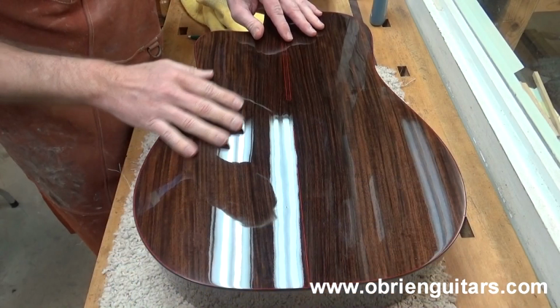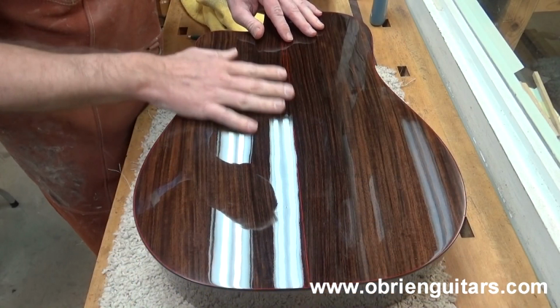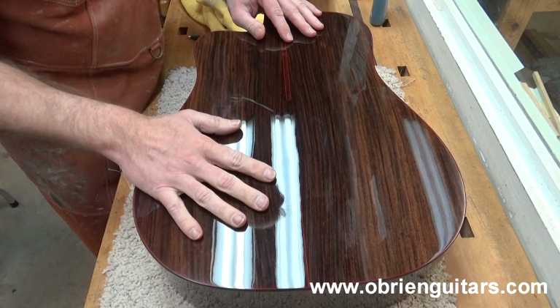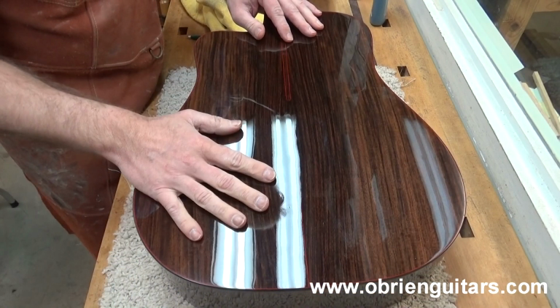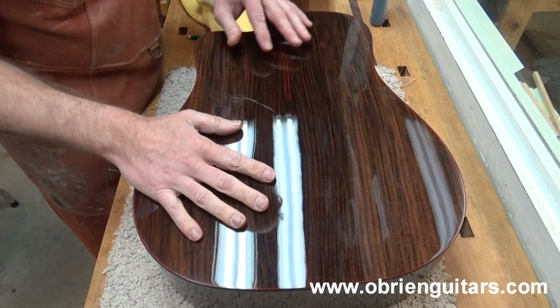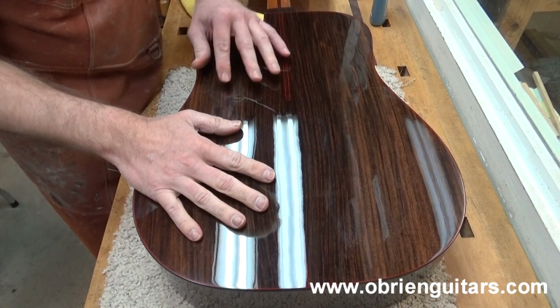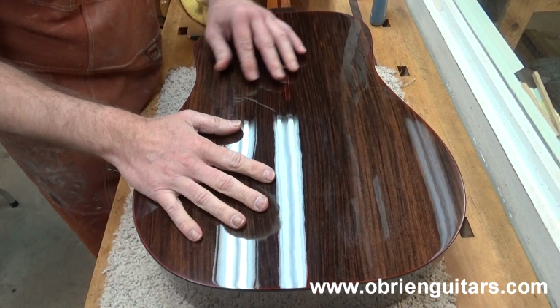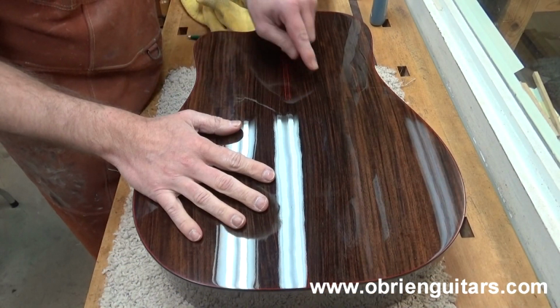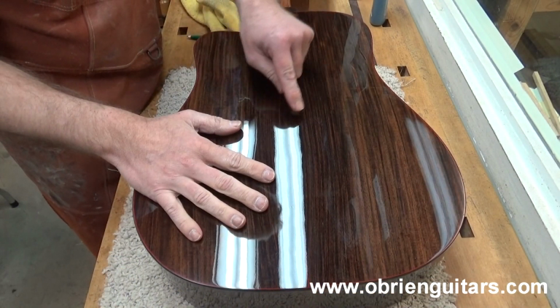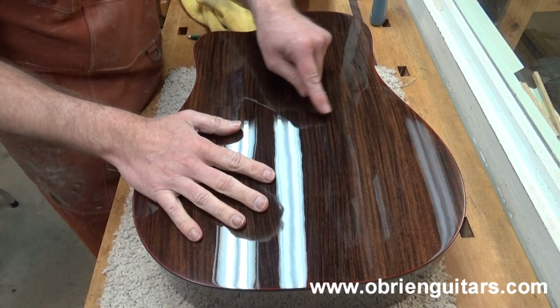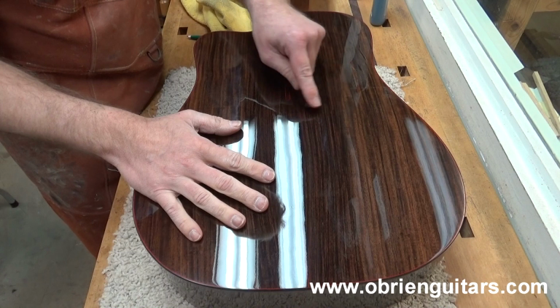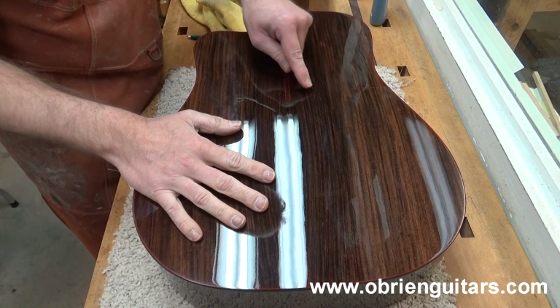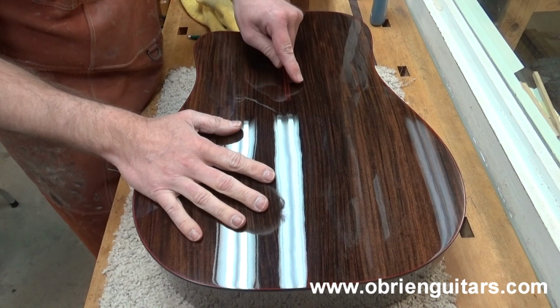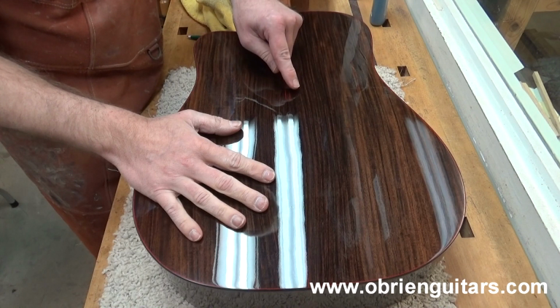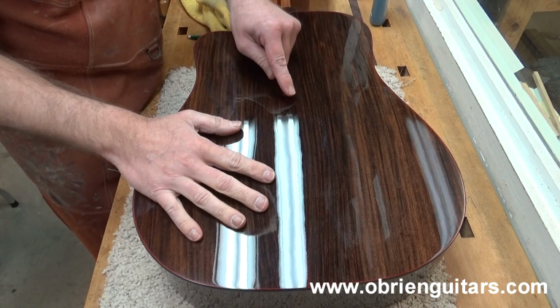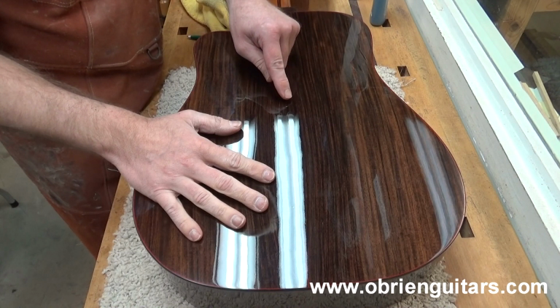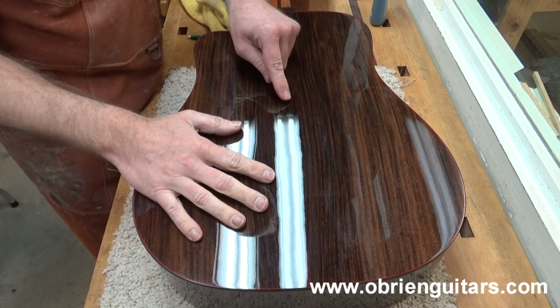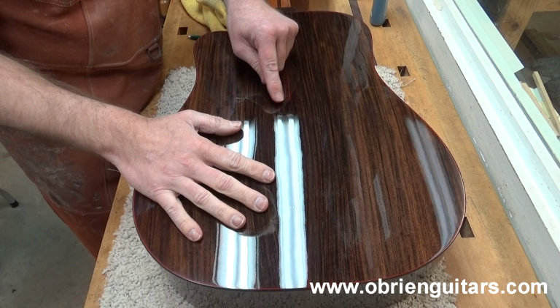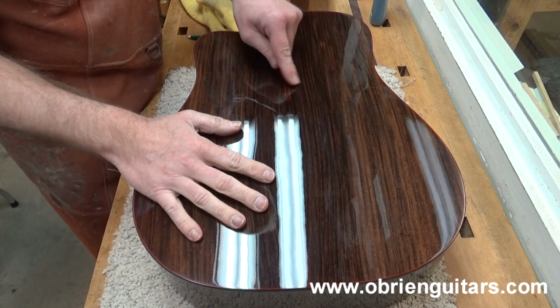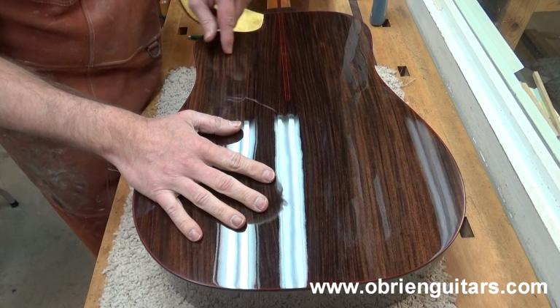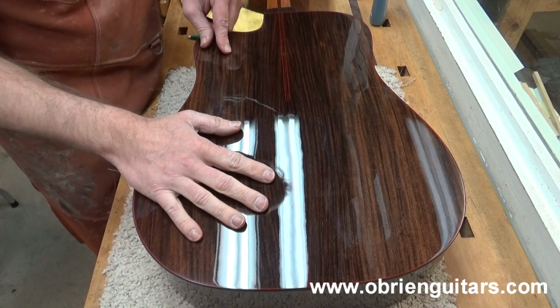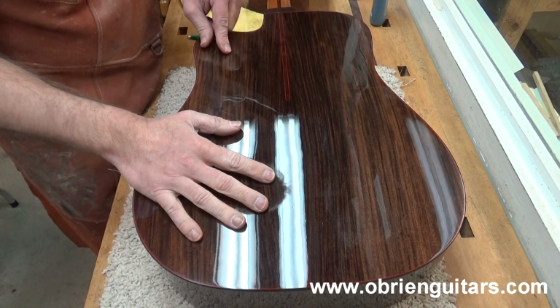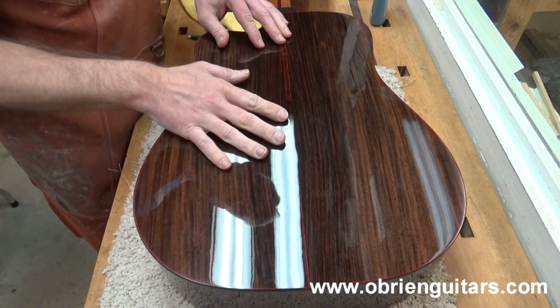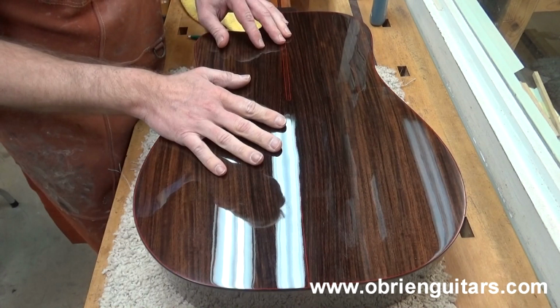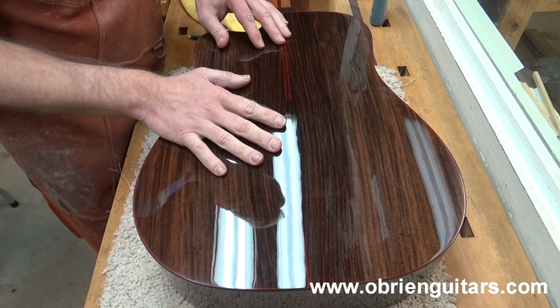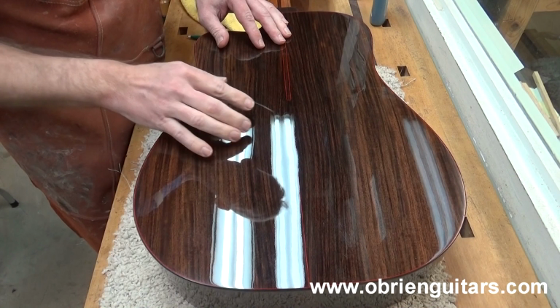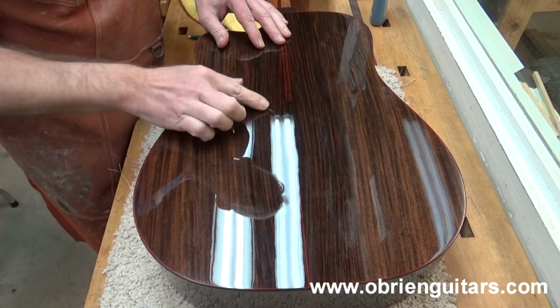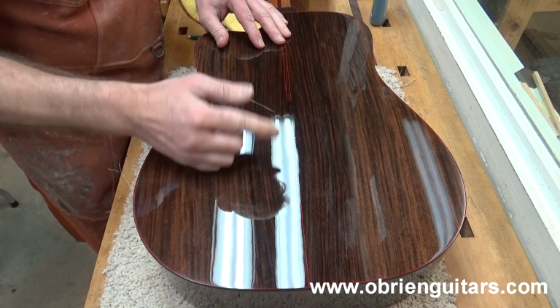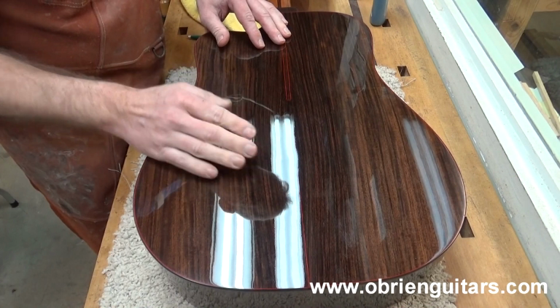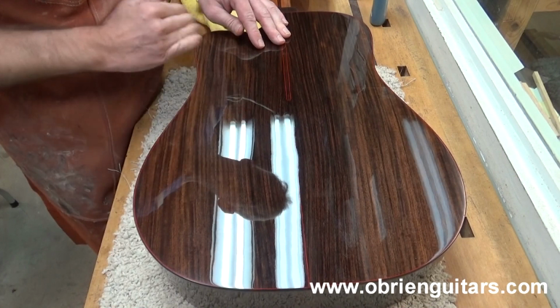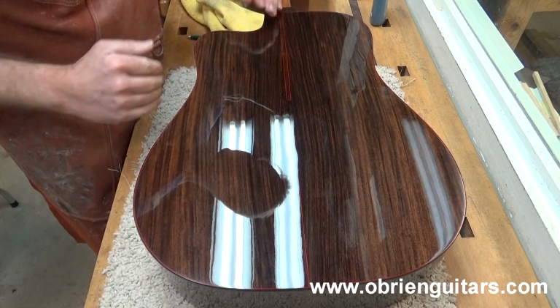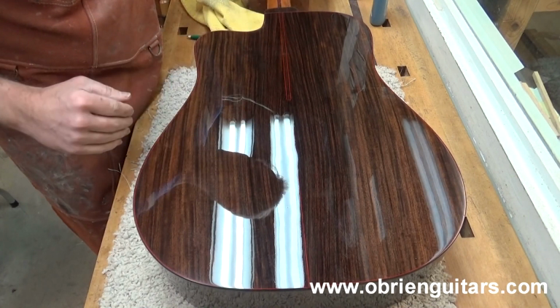So Steve, here's my guitar. I don't know if the camera's picking it up, but there's a bit of fine residue left from the last polishing compound from the buffing wheel. Here's how I clean that off and take it to the next step when it comes to shine.